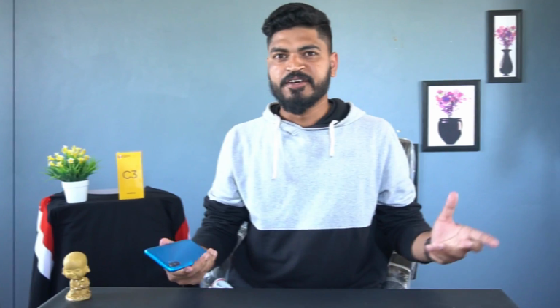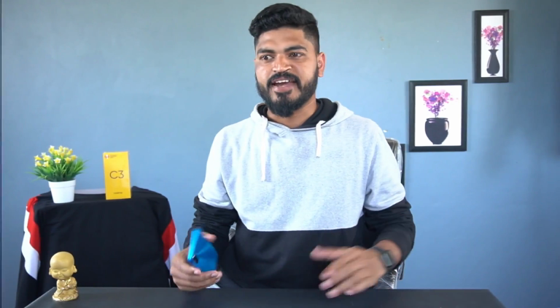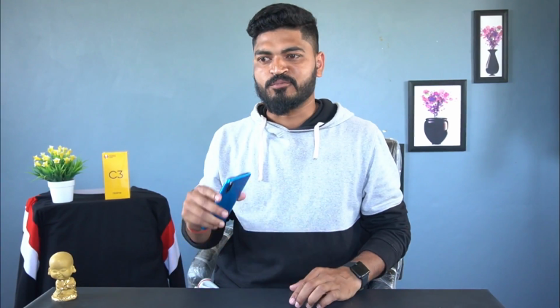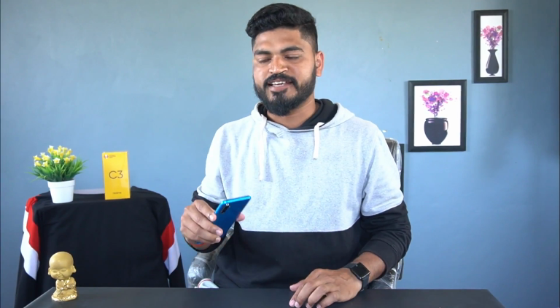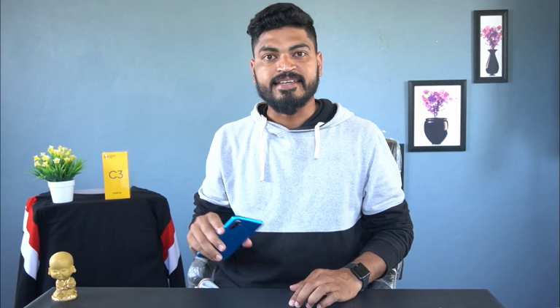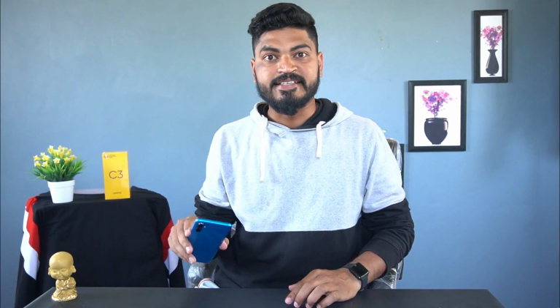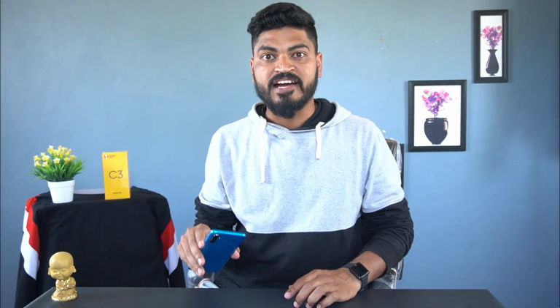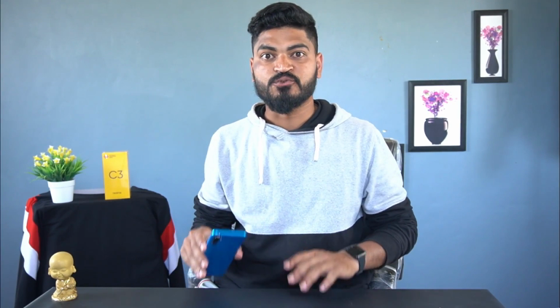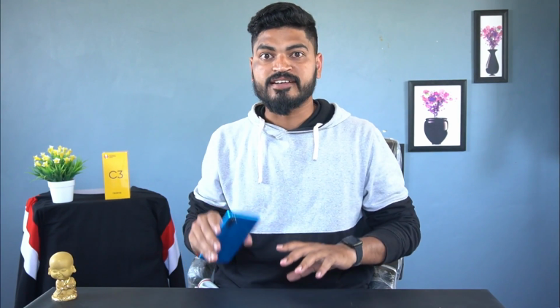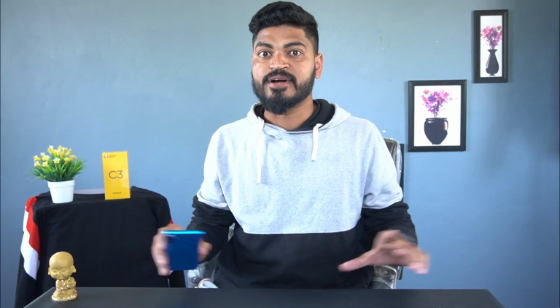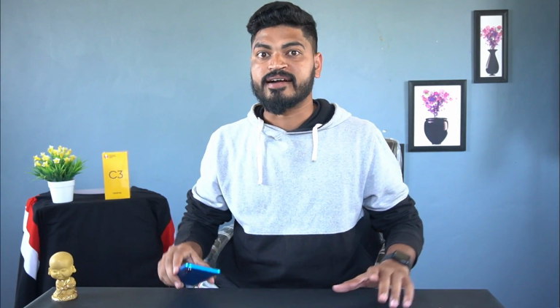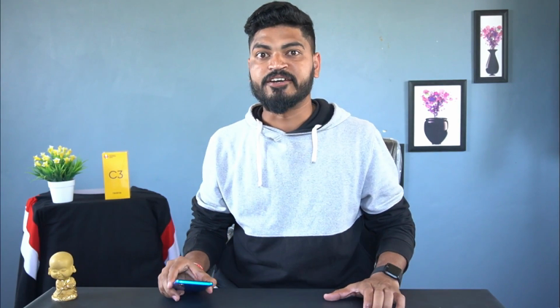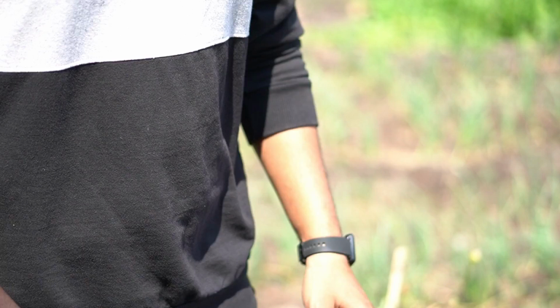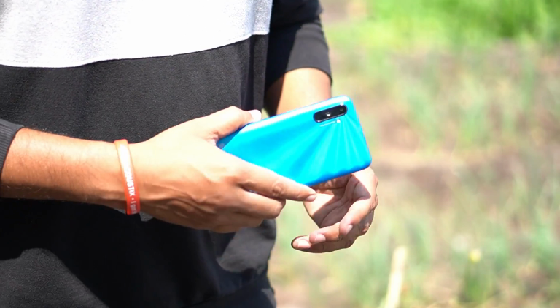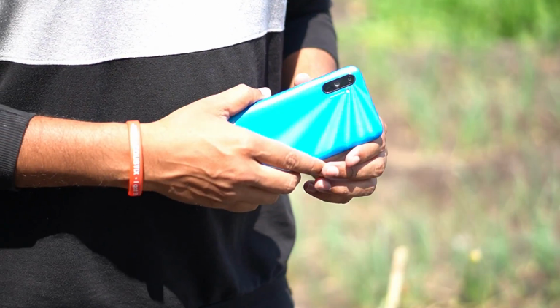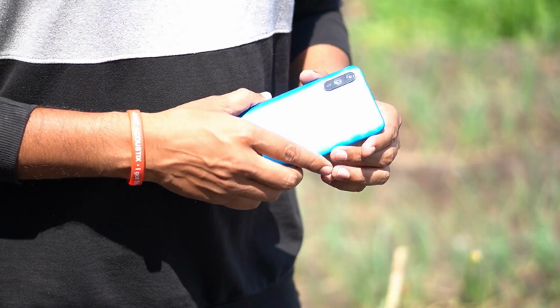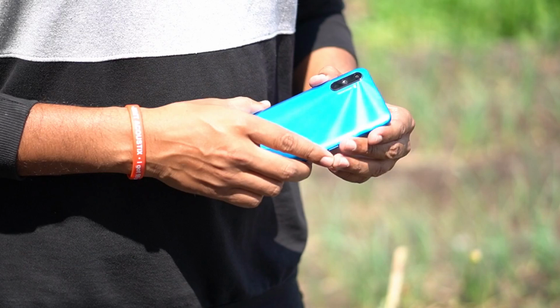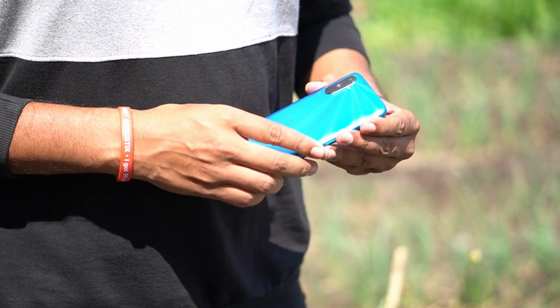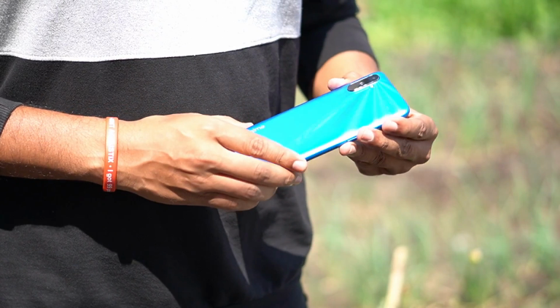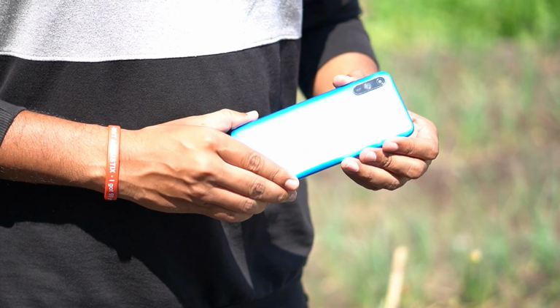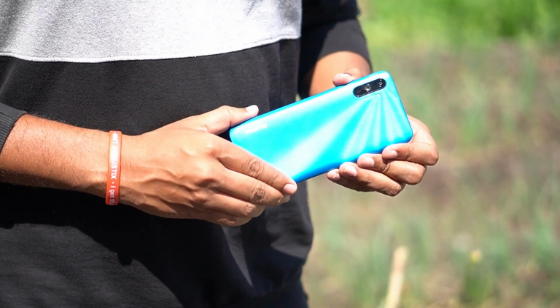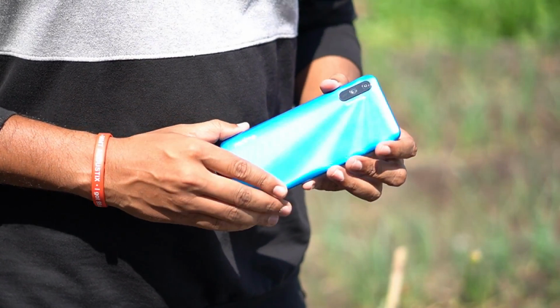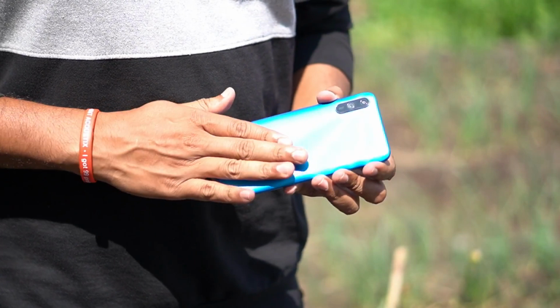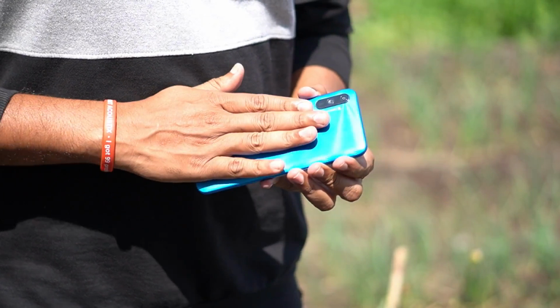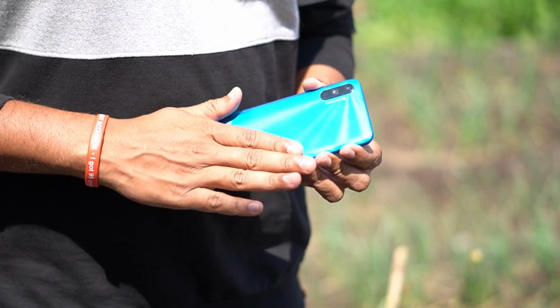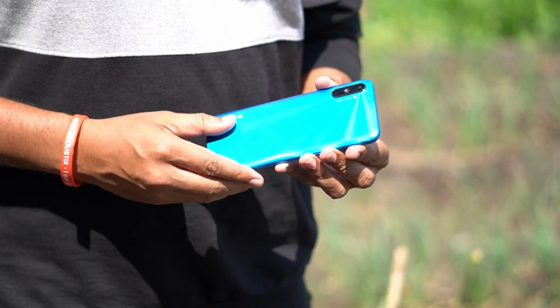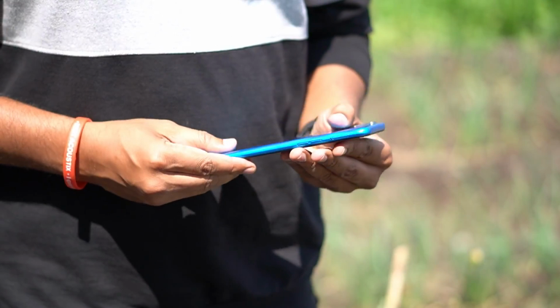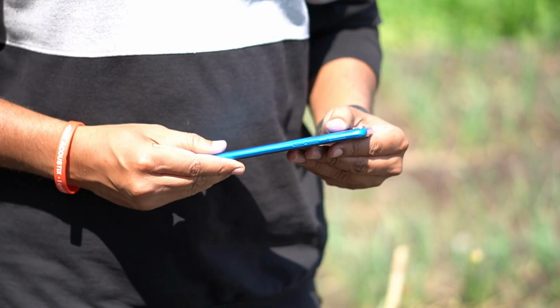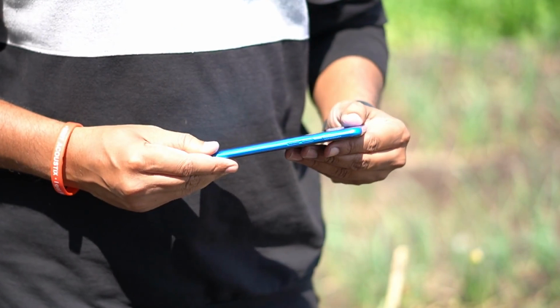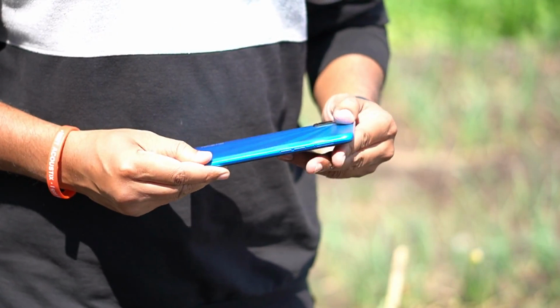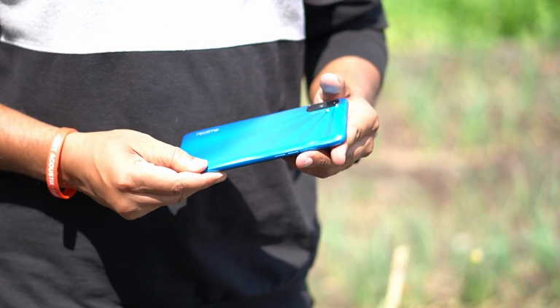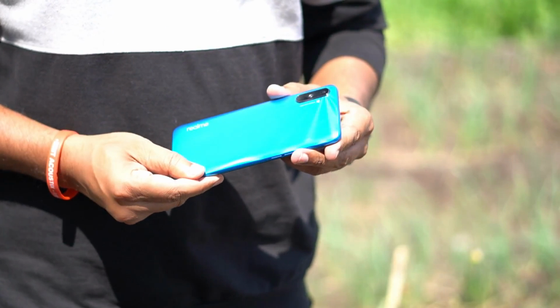Friends, first let me tell you about this smartphone. This smartphone is a very good smartphone. I feel like the camera is very high quality.